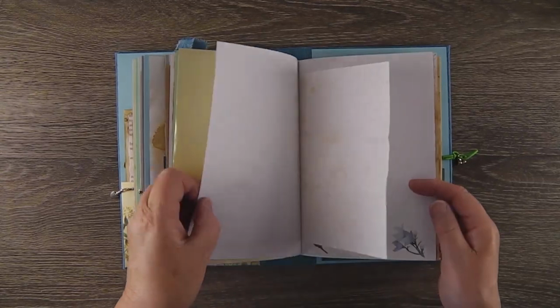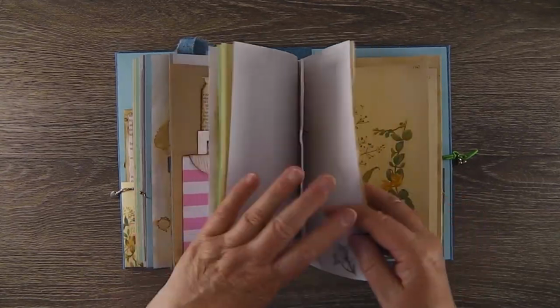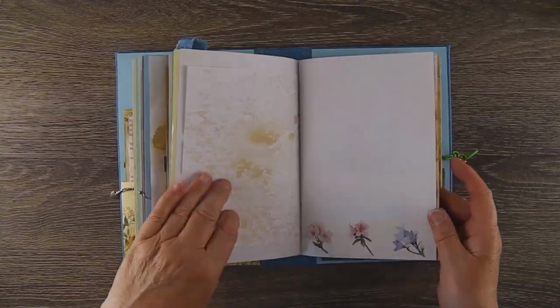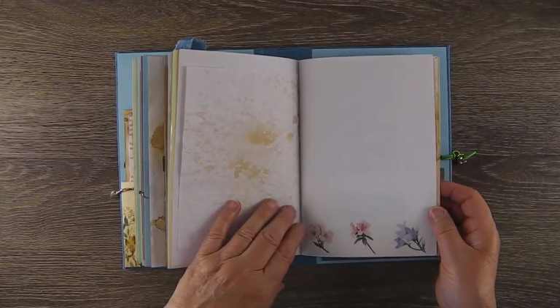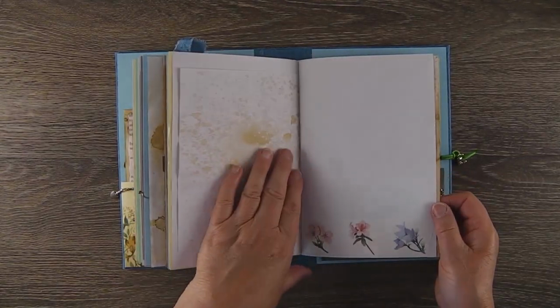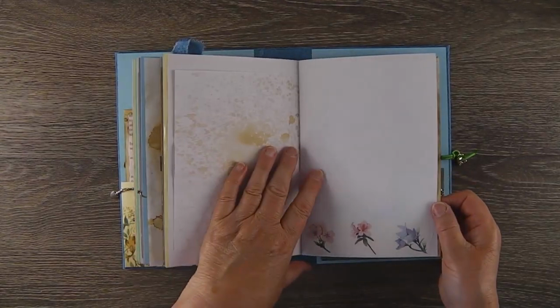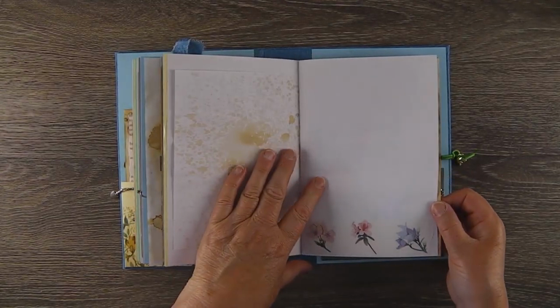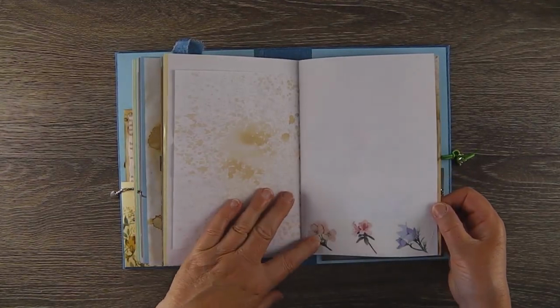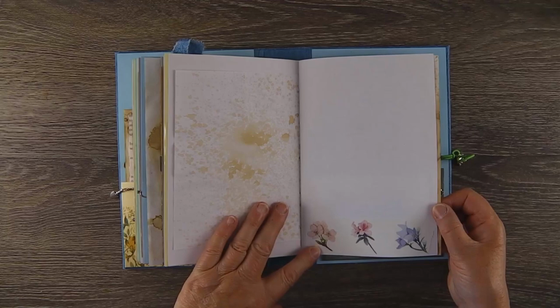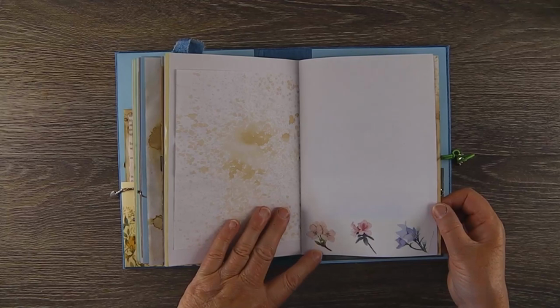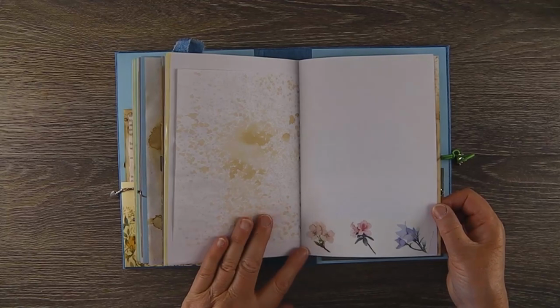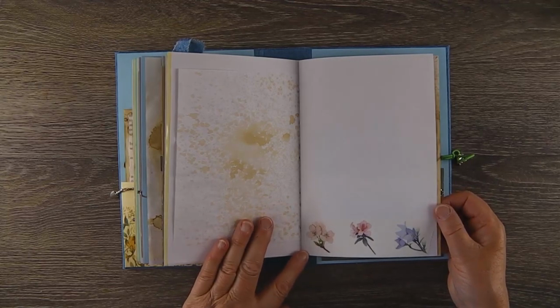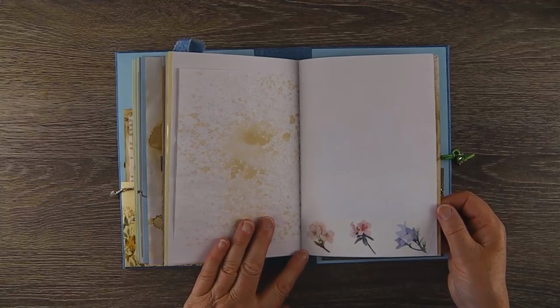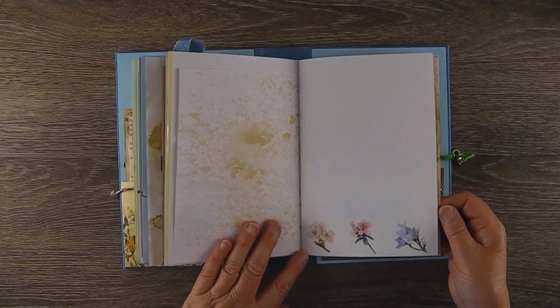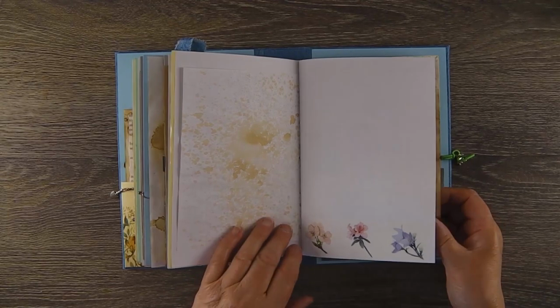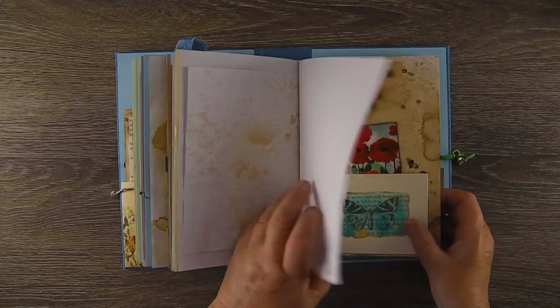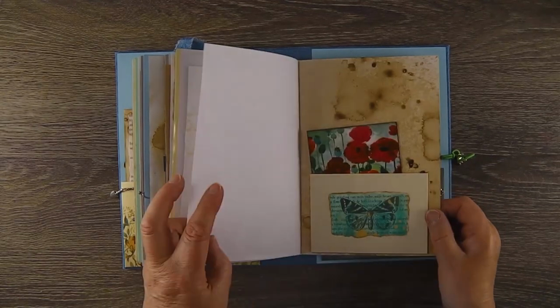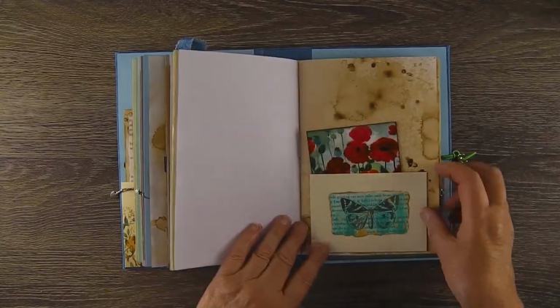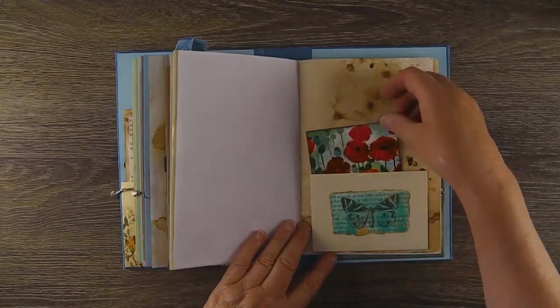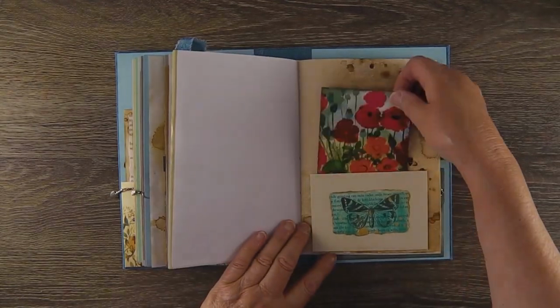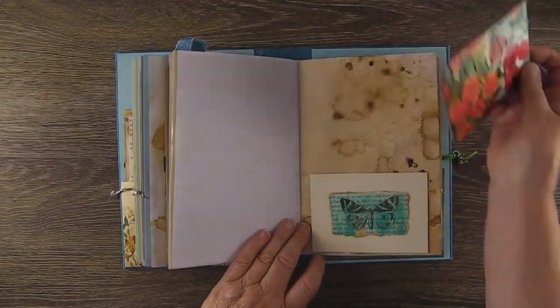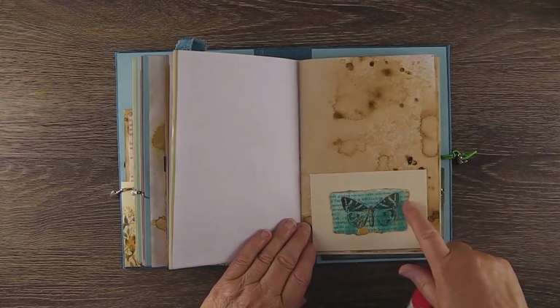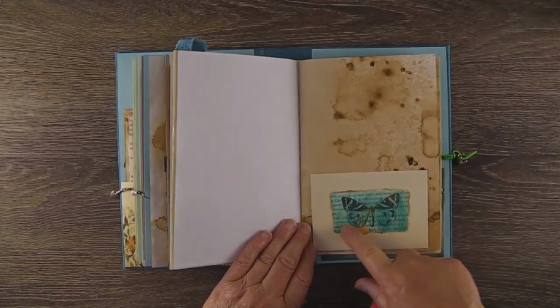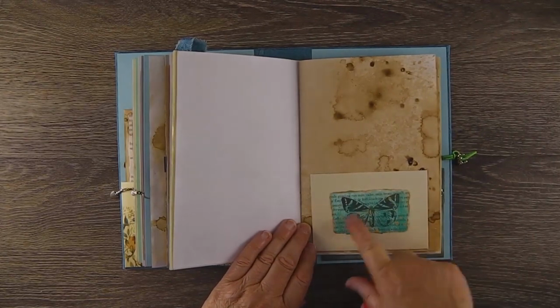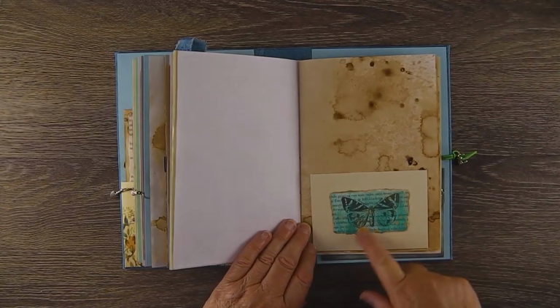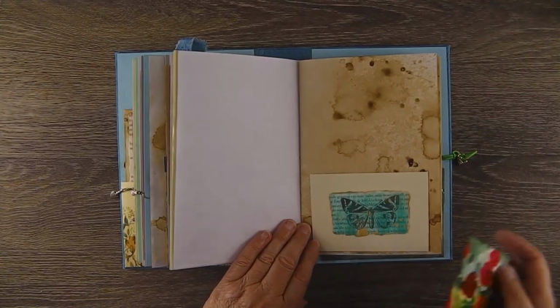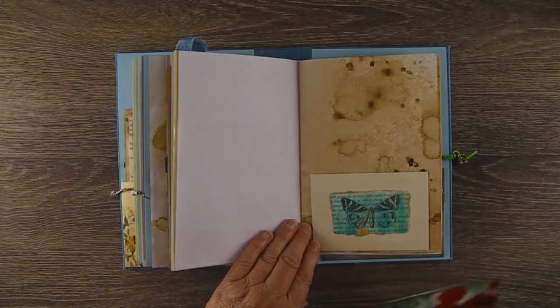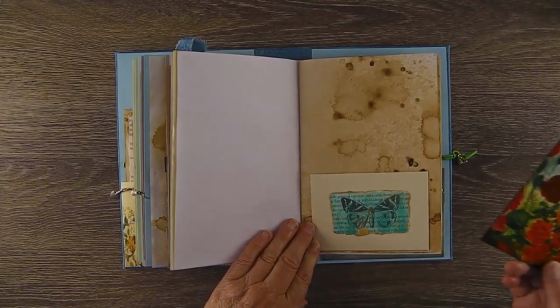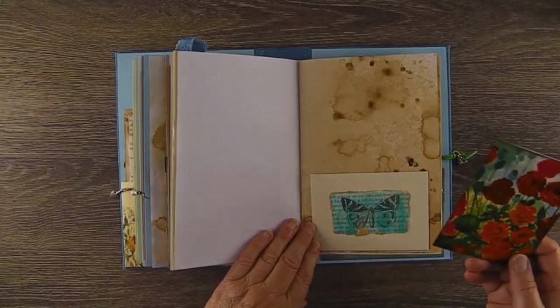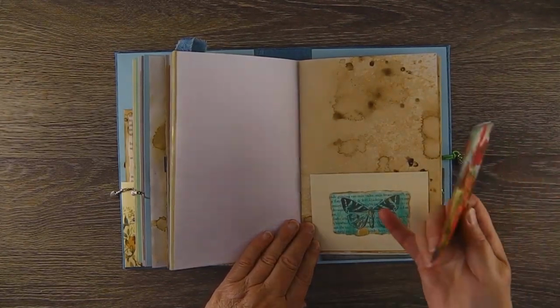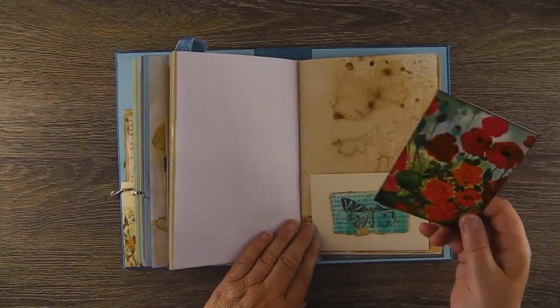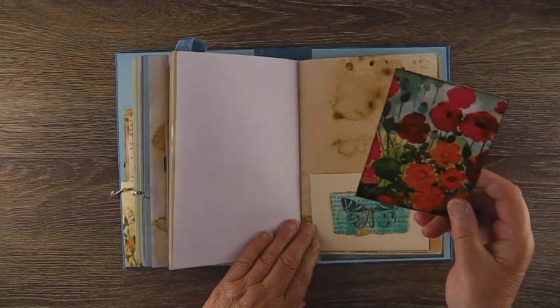I'm much more confident now that I have the Tim Holtz stamping platform — I know I can get things straight and looking better. It's not so hit and miss as it used to be for me. More washi tape.